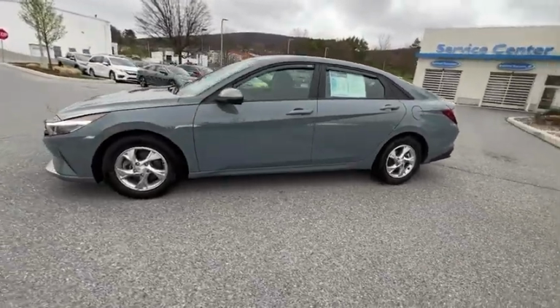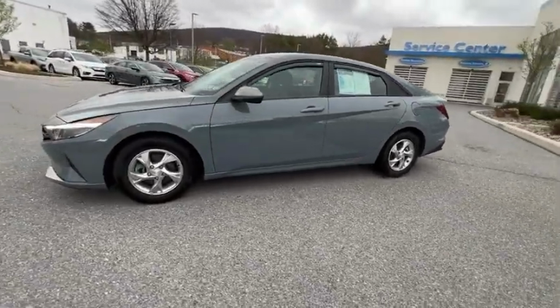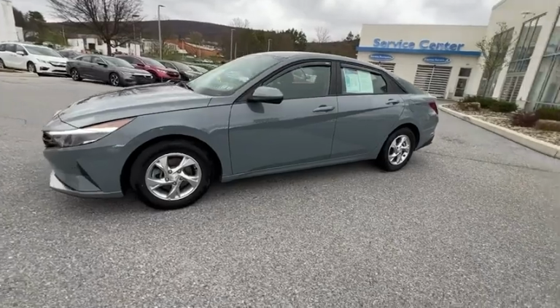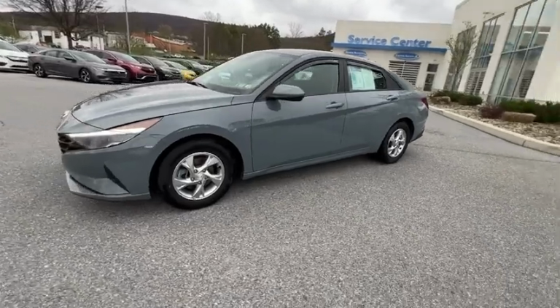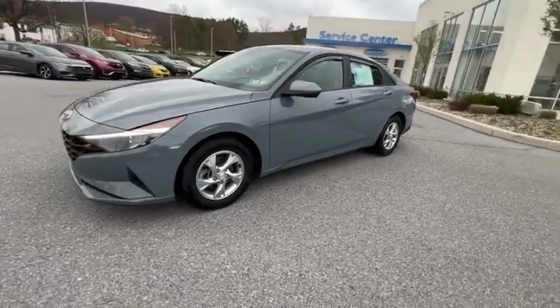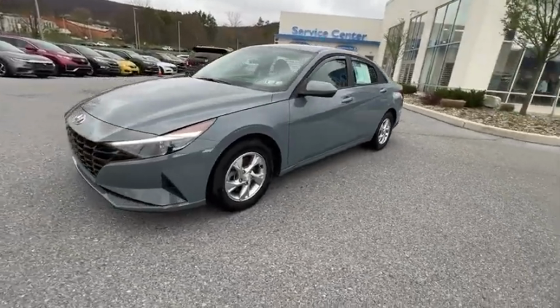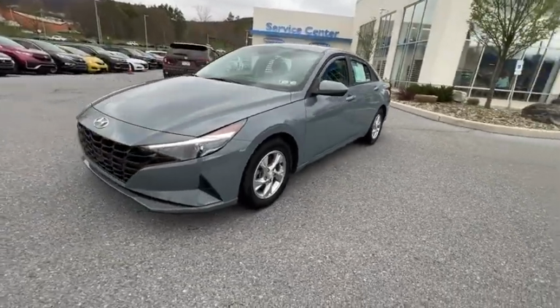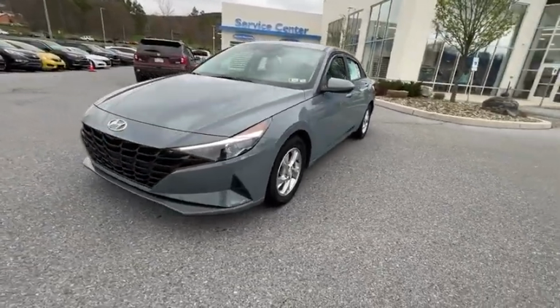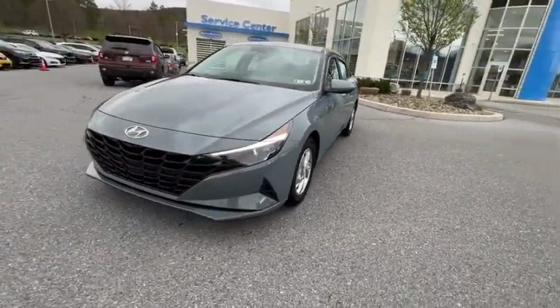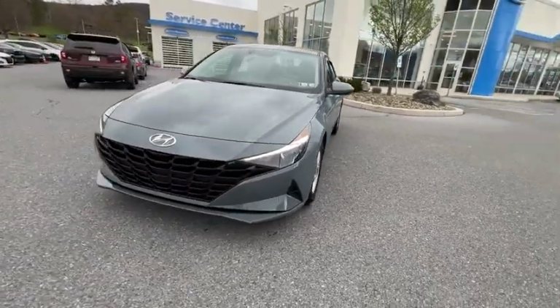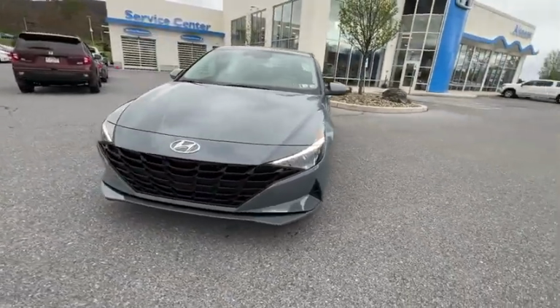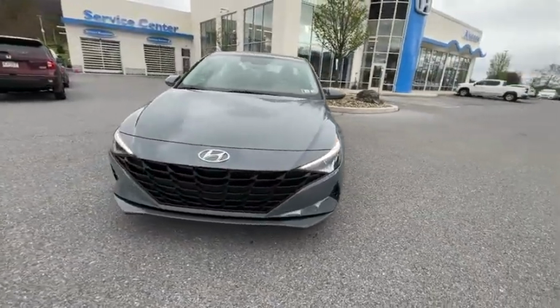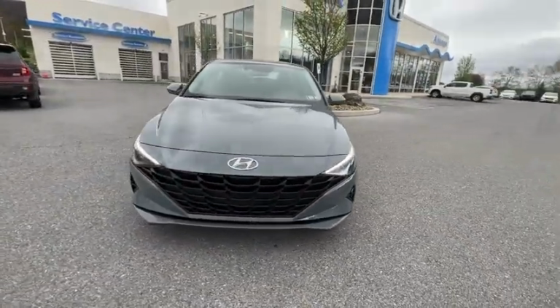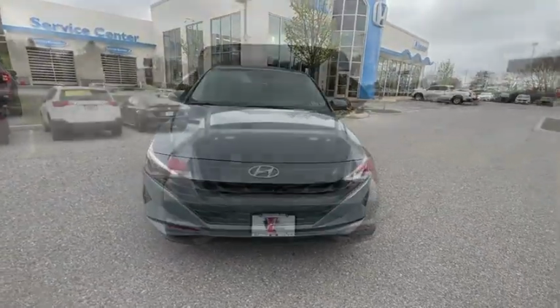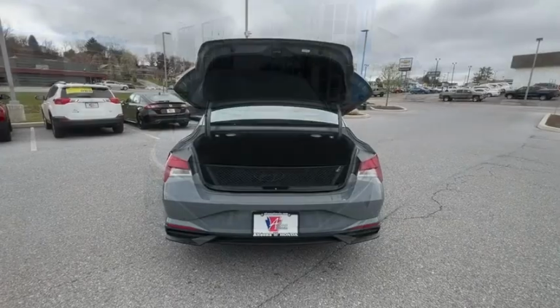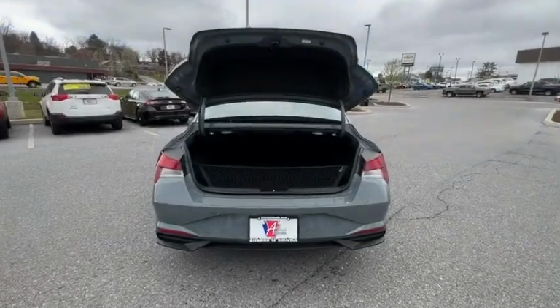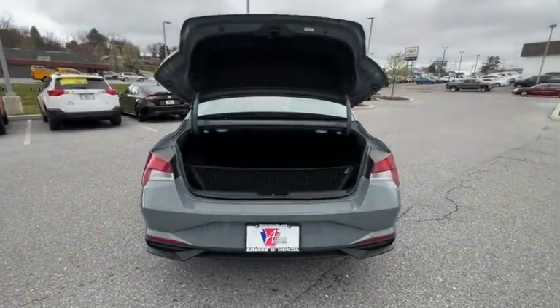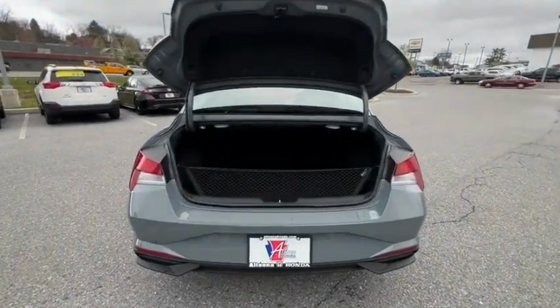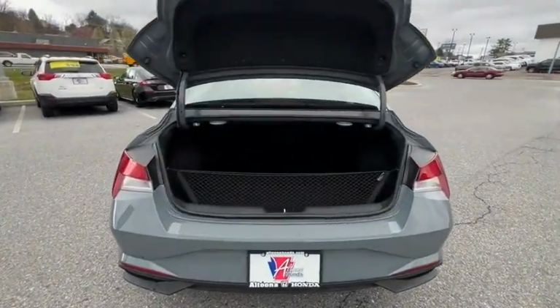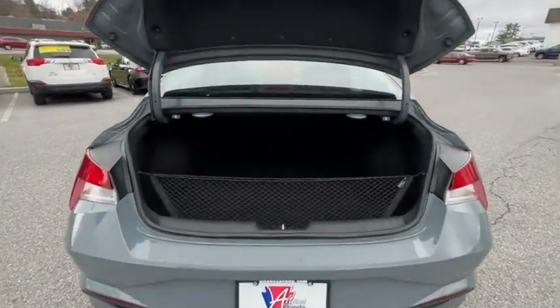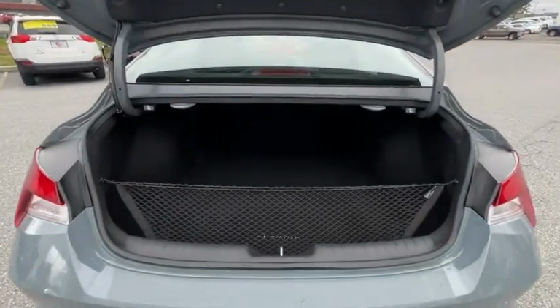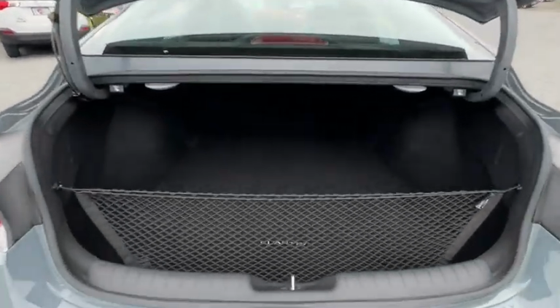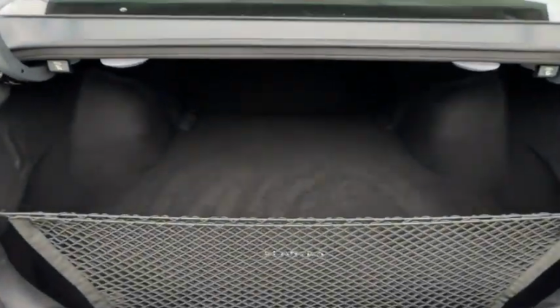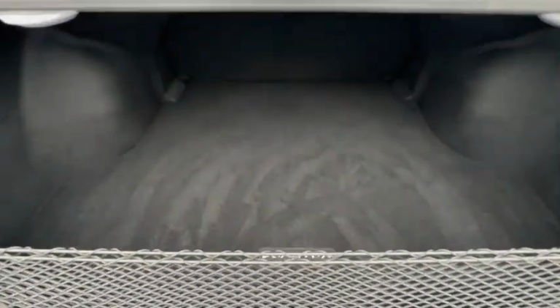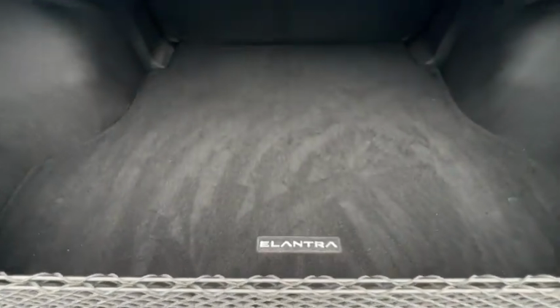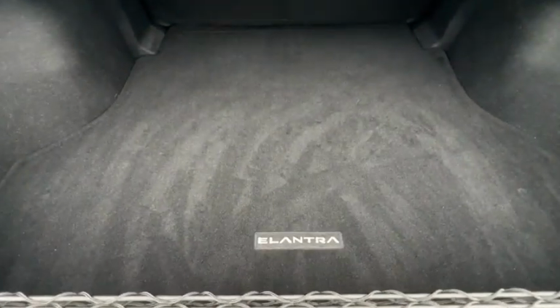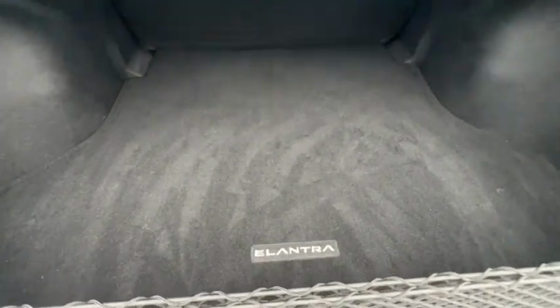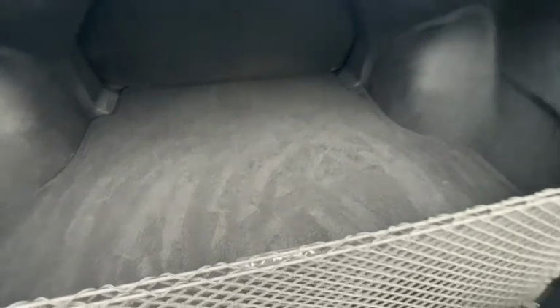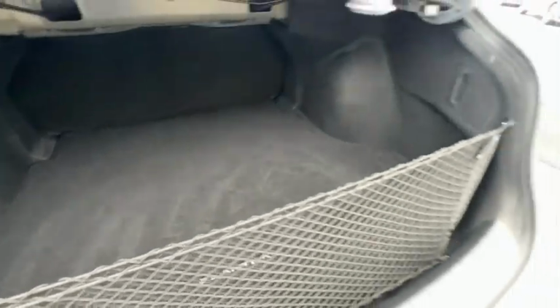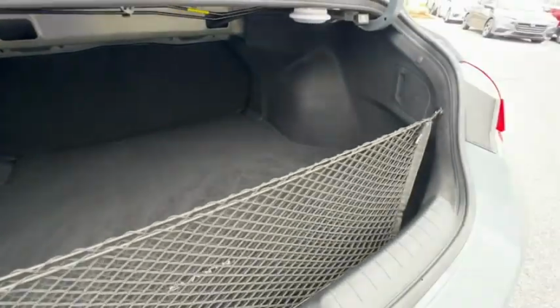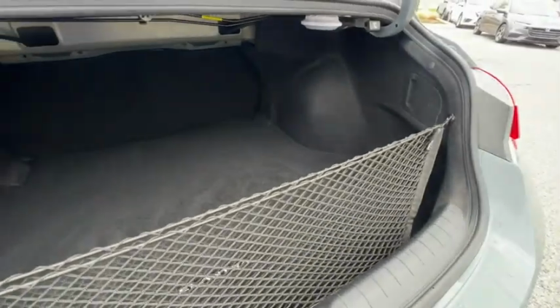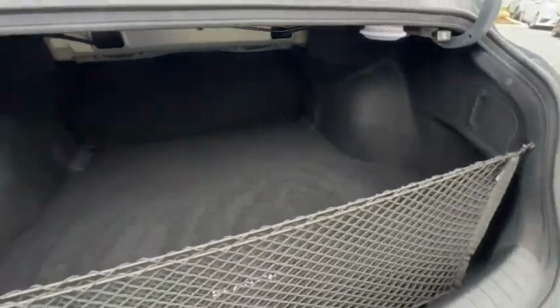Traction control, dual airbags, alloy wheels, power steering, four-wheel disc brakes, rear window defroster, trip computer, power windows, electronic stability control, security system, remote keyless entry.